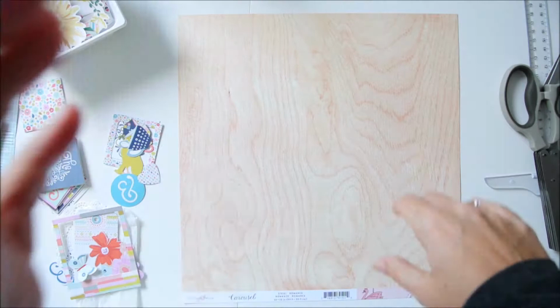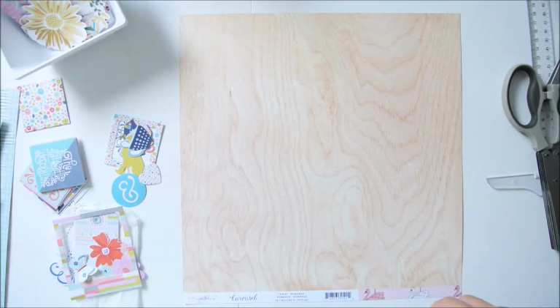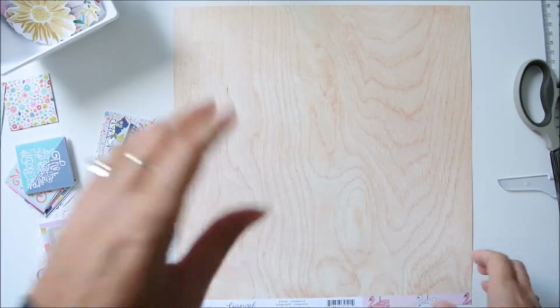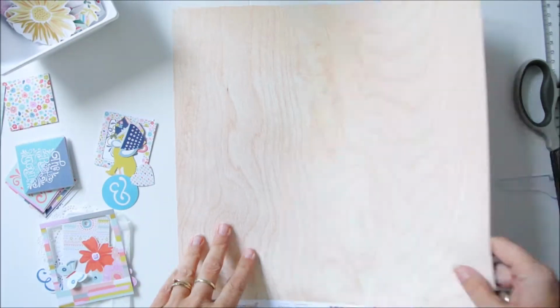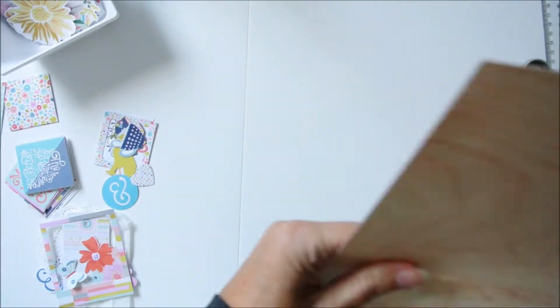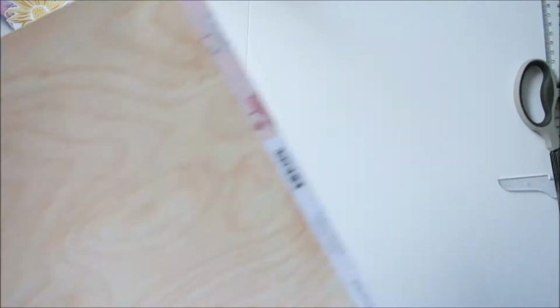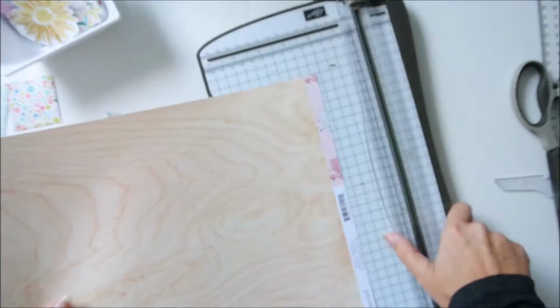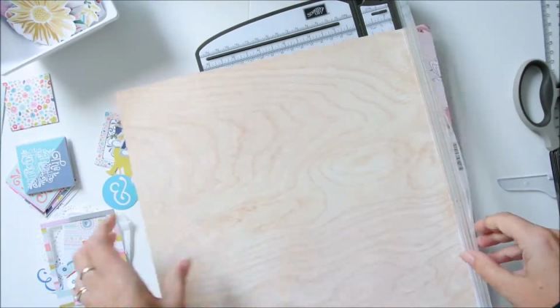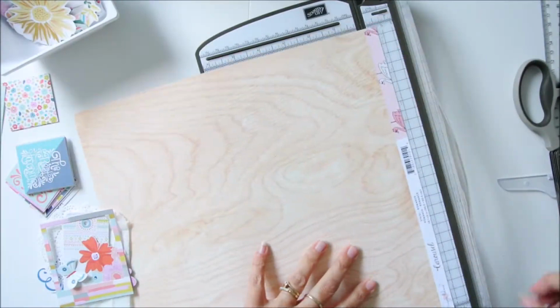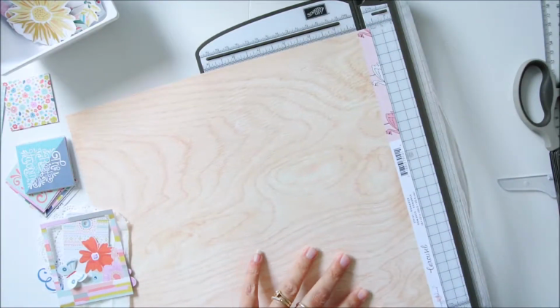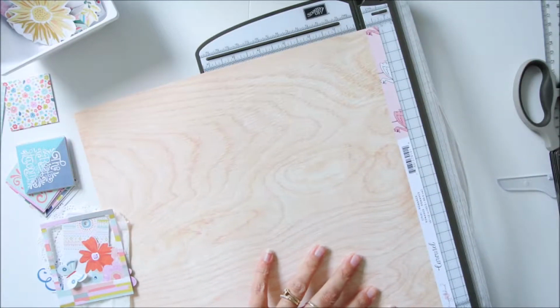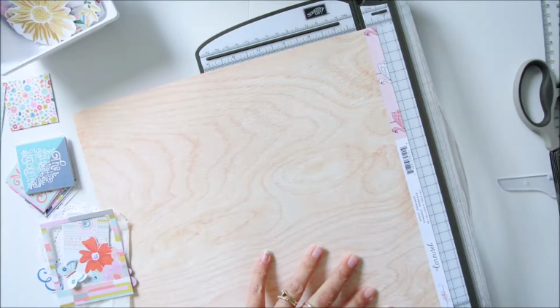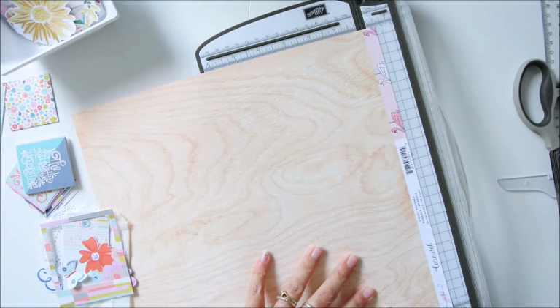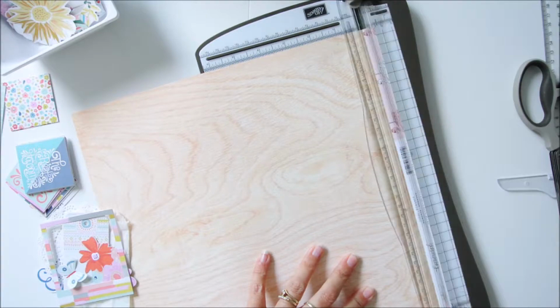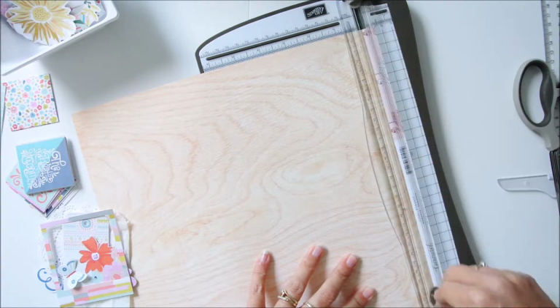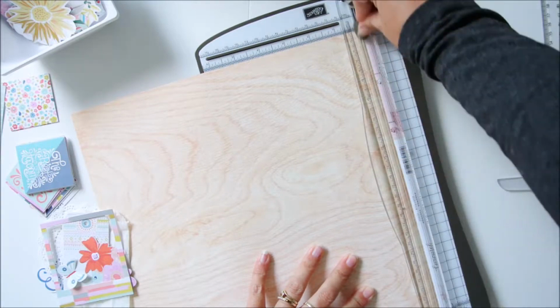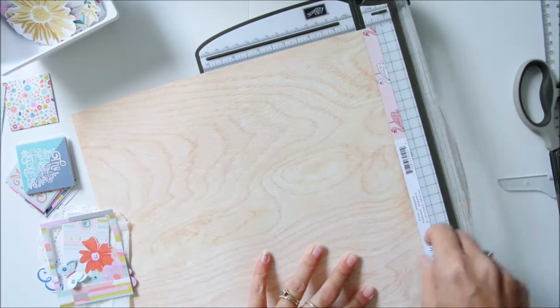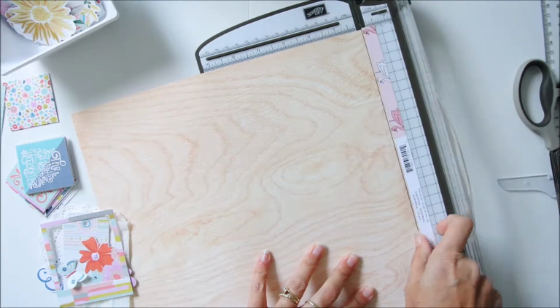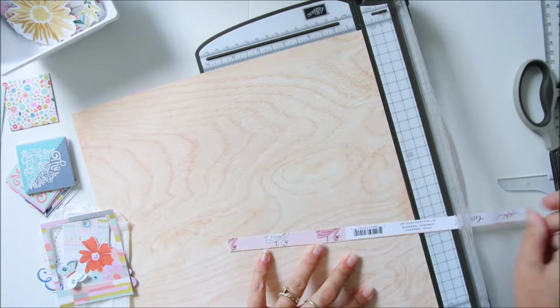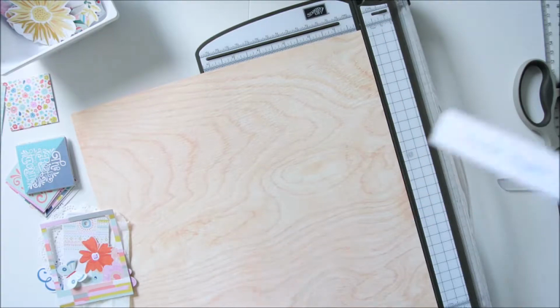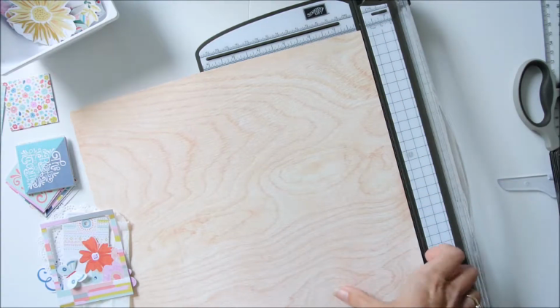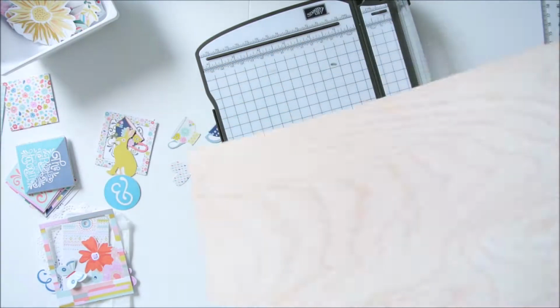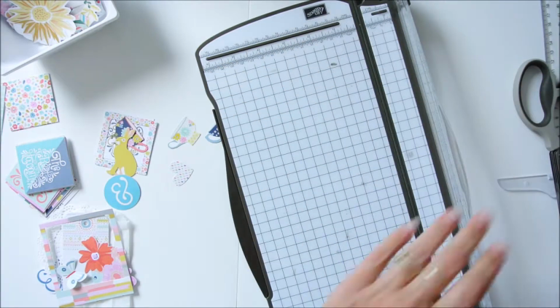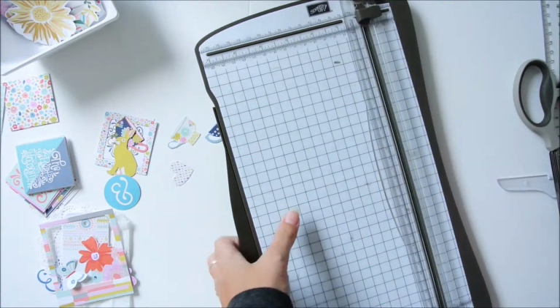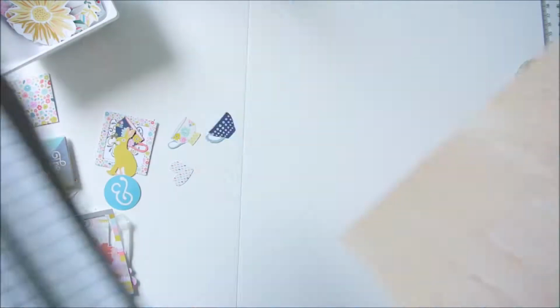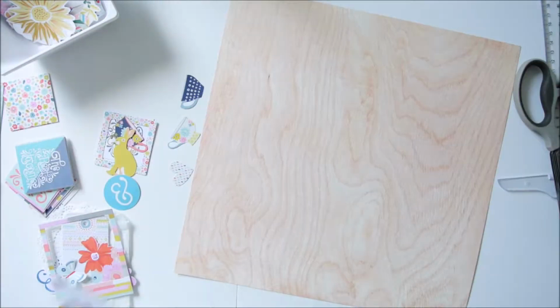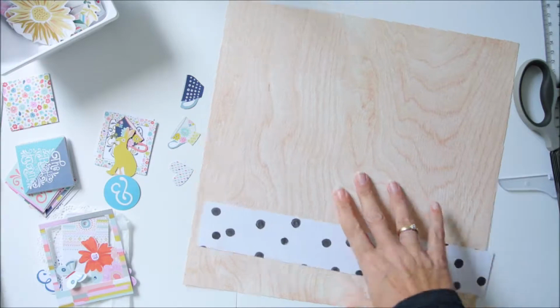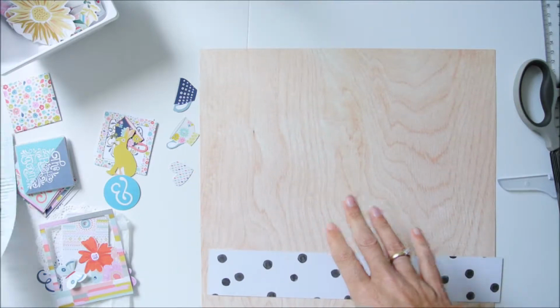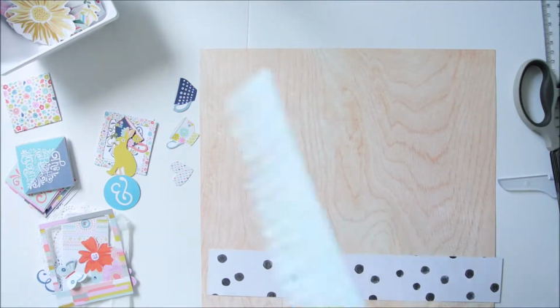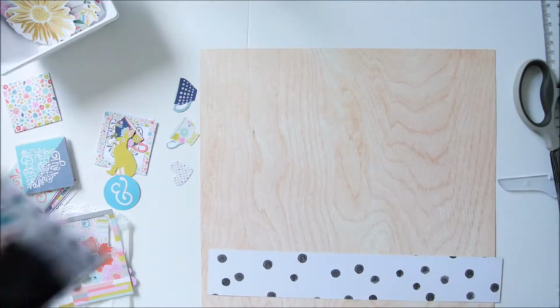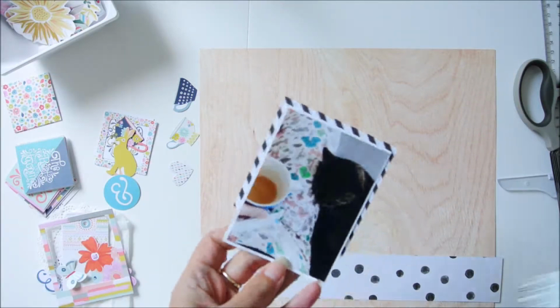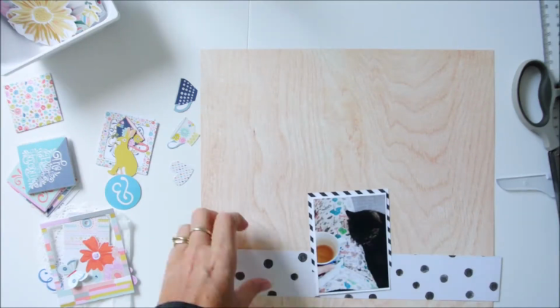Hello everyone, this is Miriam again with a new layout for the PaperRoses Kit Club. This is the most current kit I'm using, the test kit, and it's still available in our webshop.